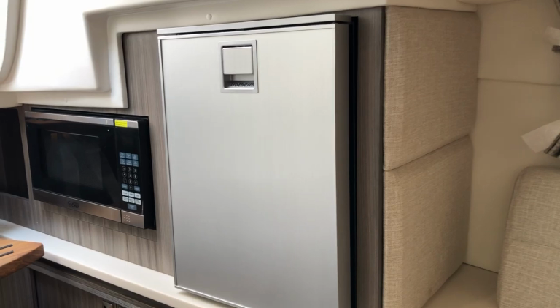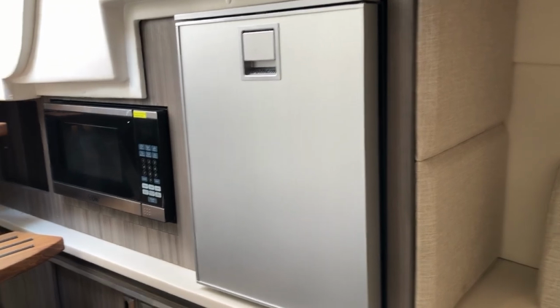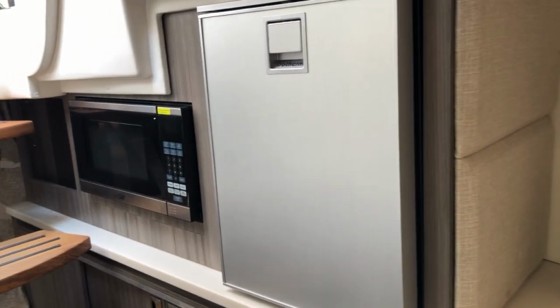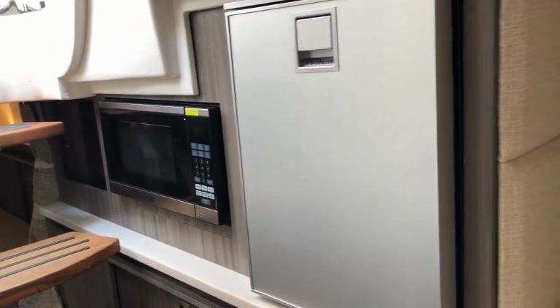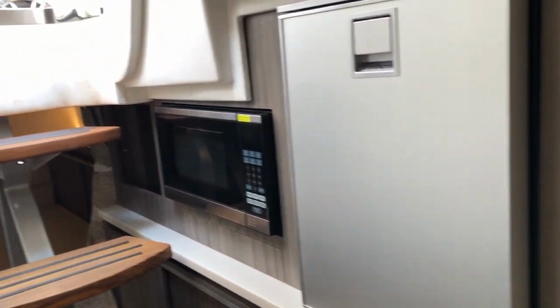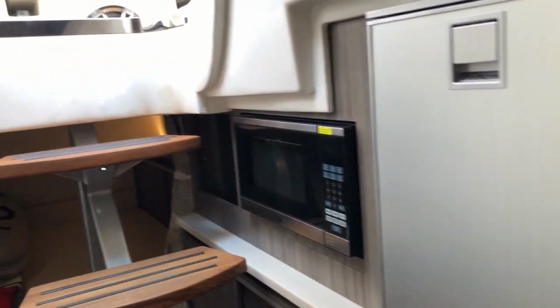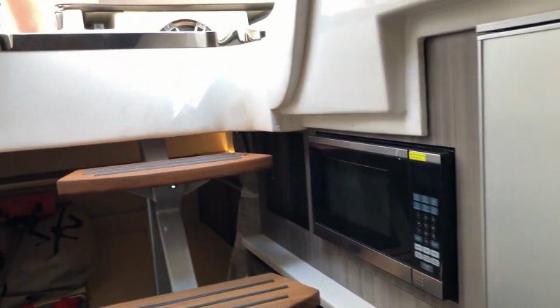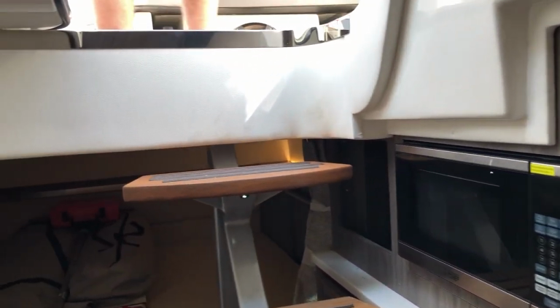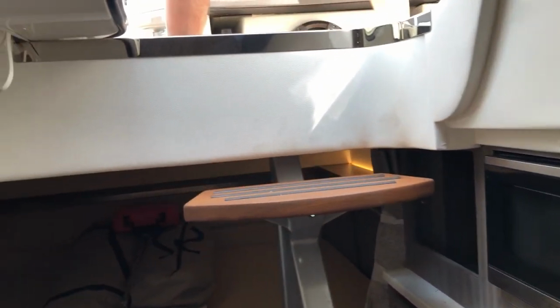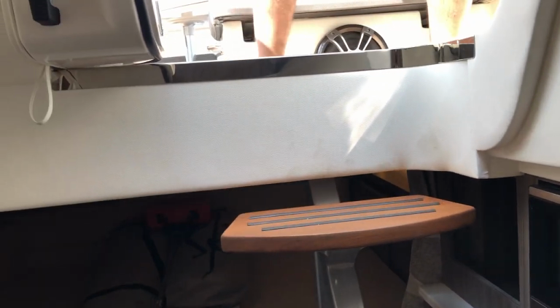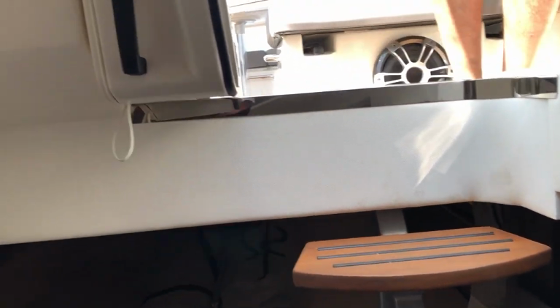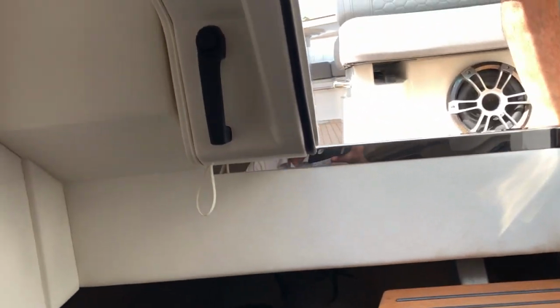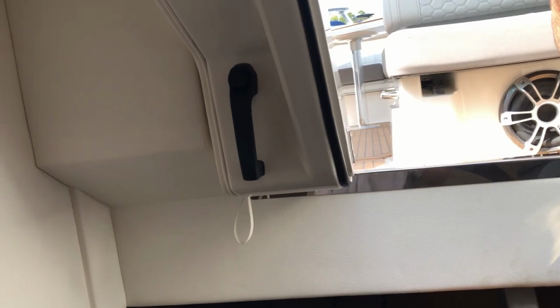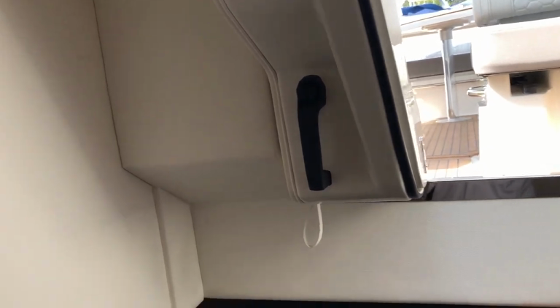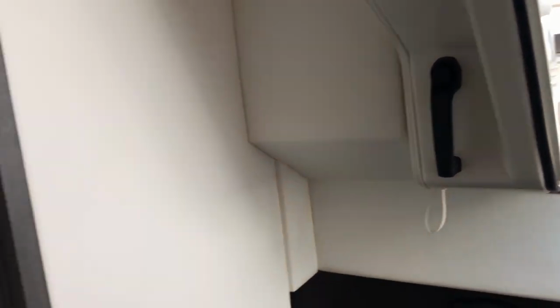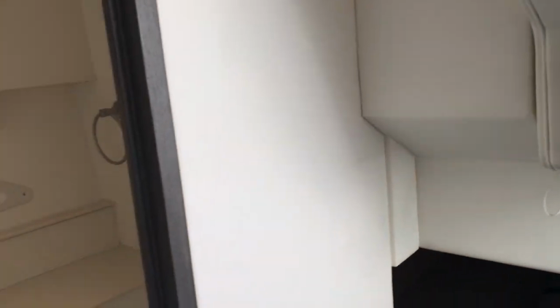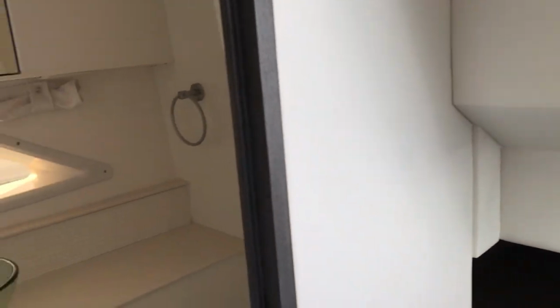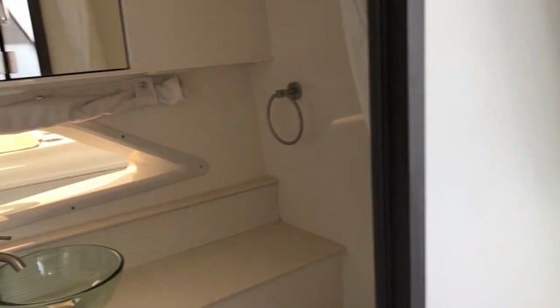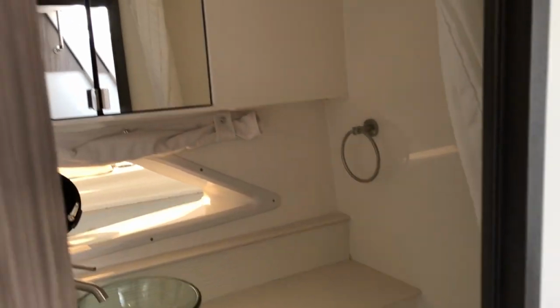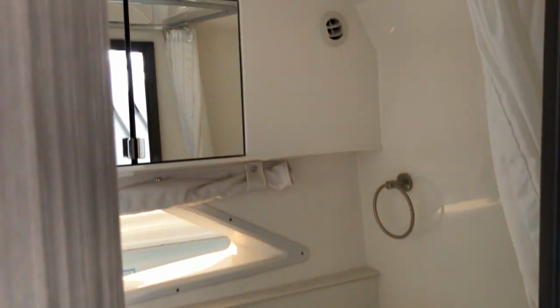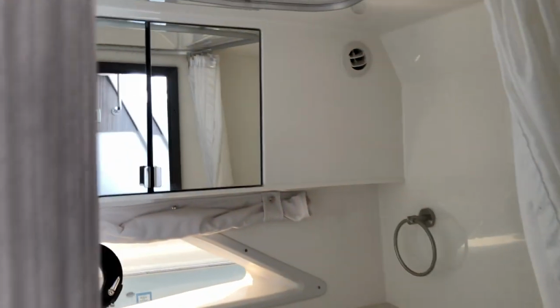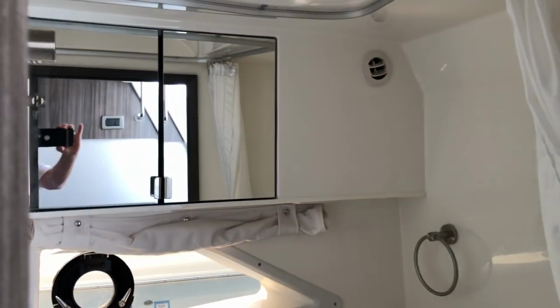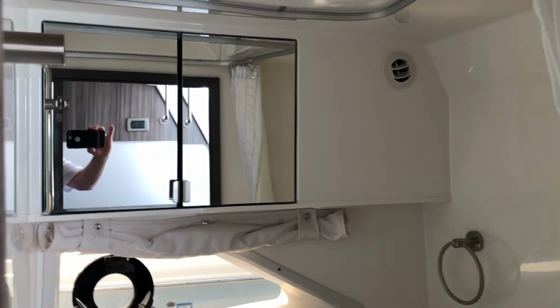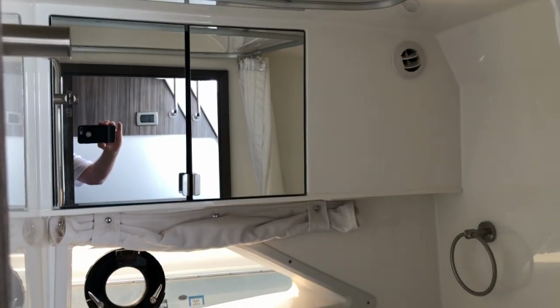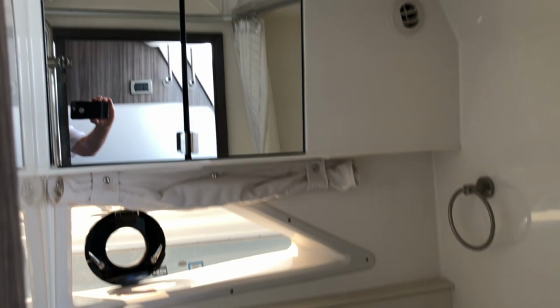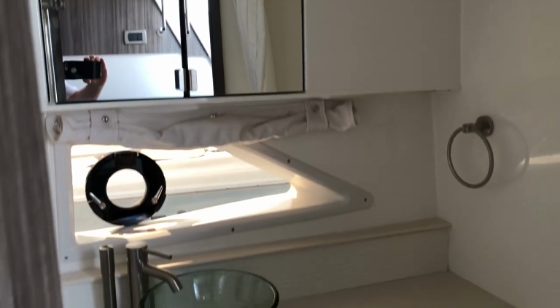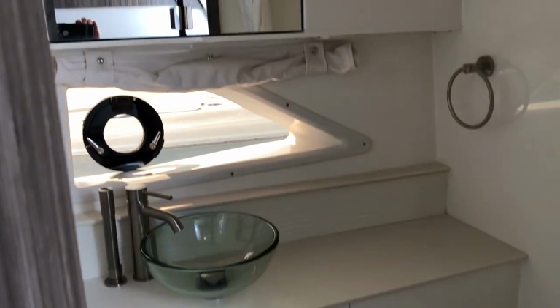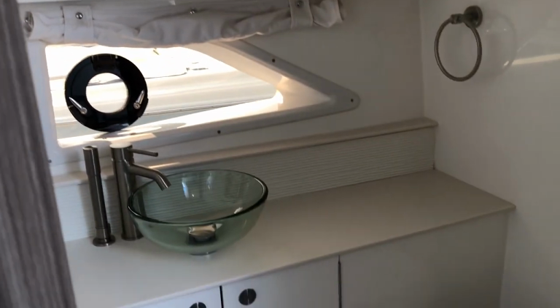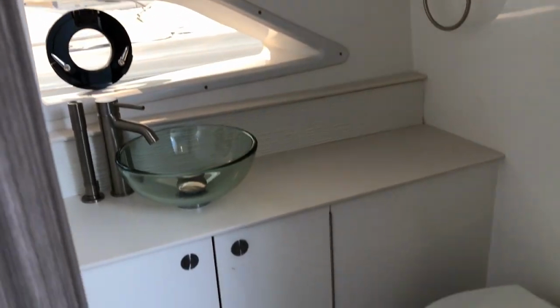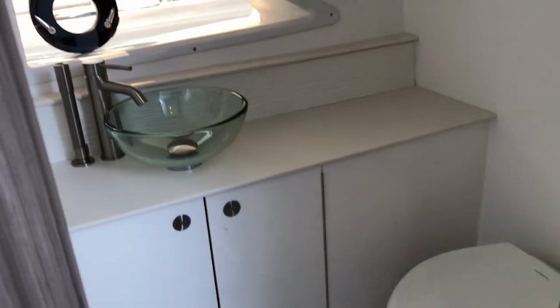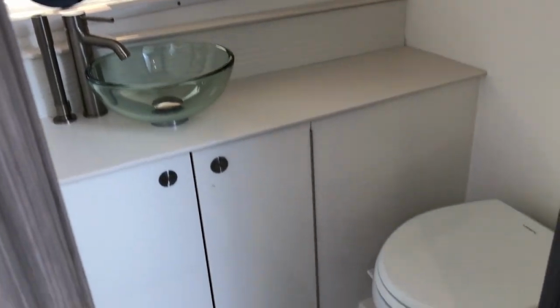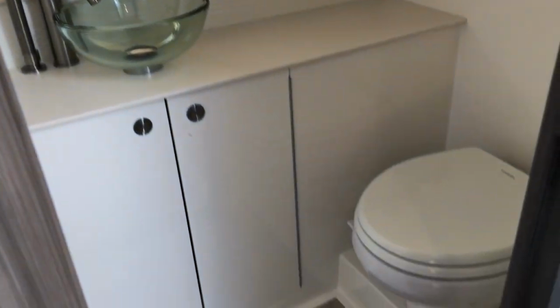And across the way you have a large head compartment with a beautiful sink, vanity, and vacuum flush head system. It even has a tiled floor.